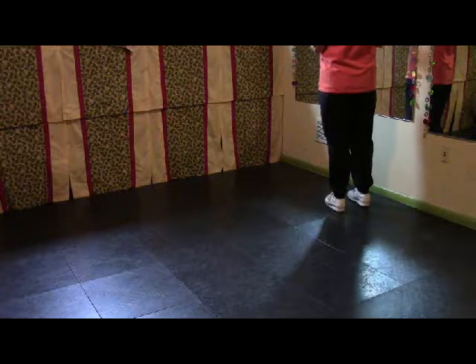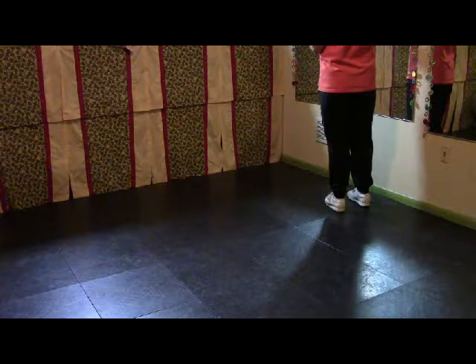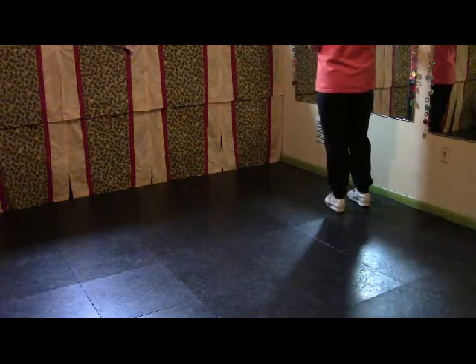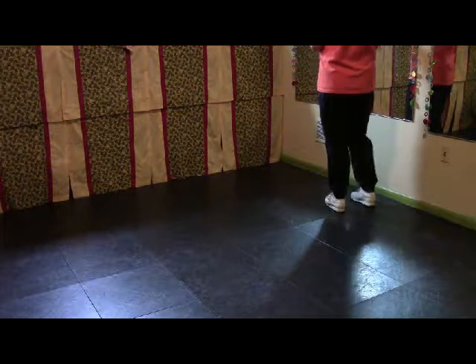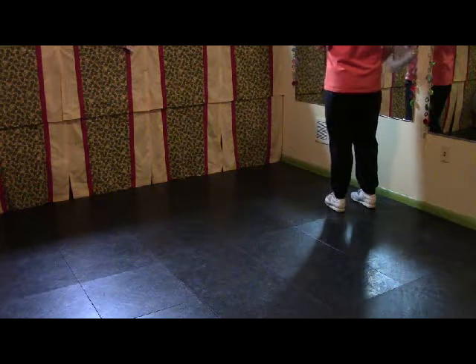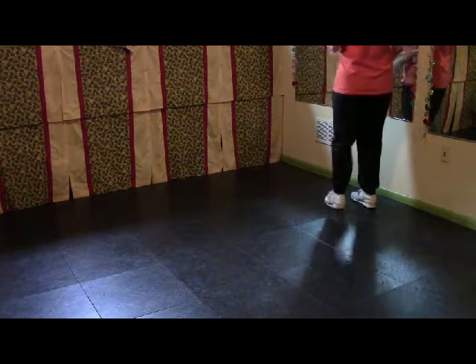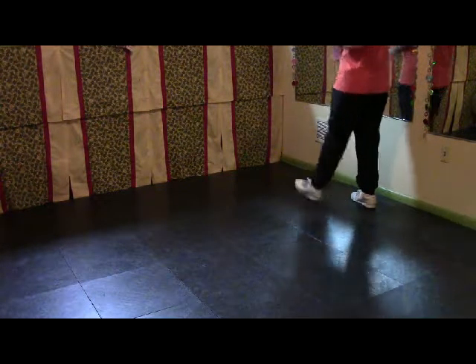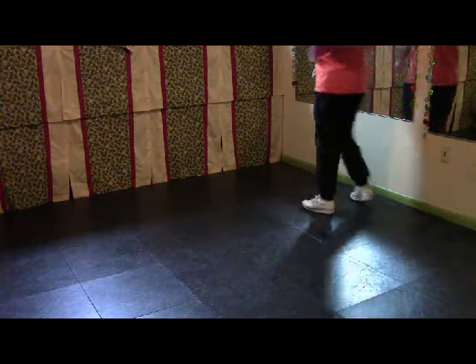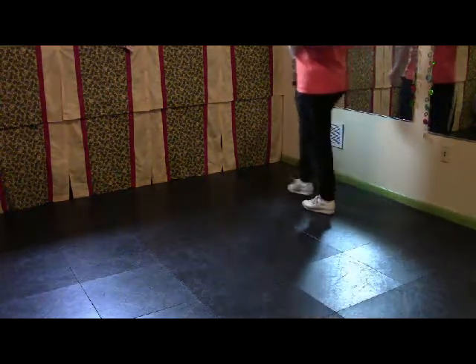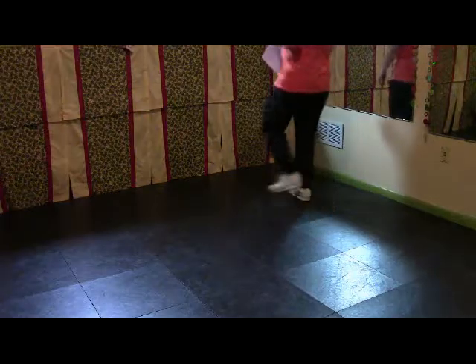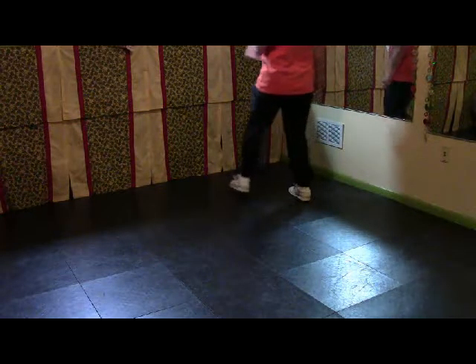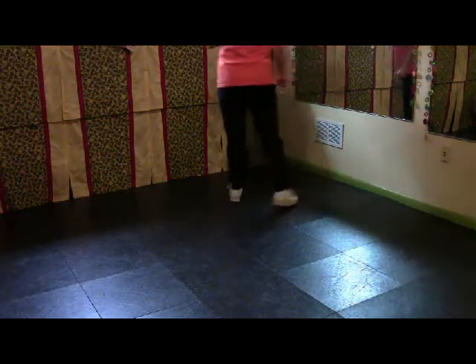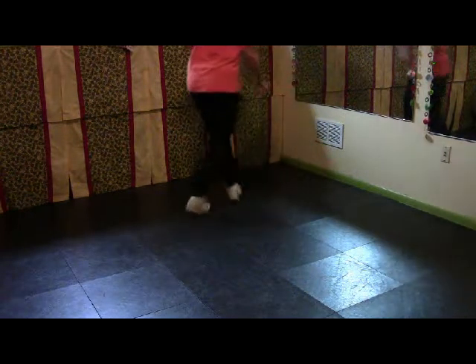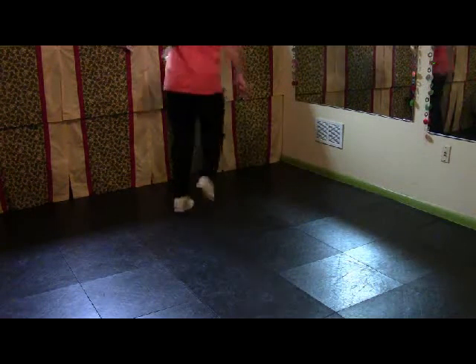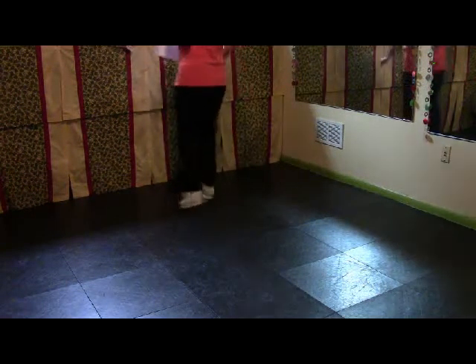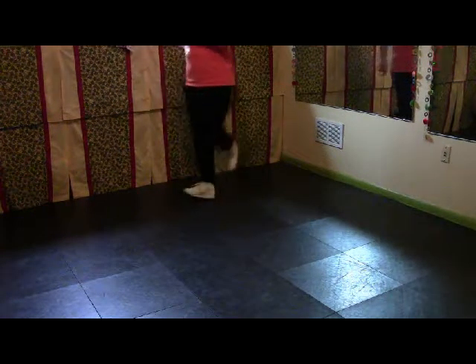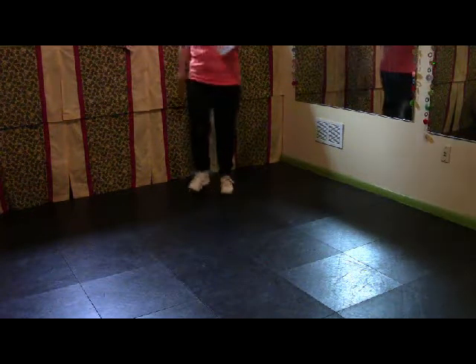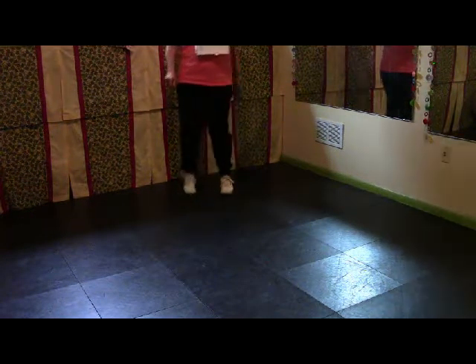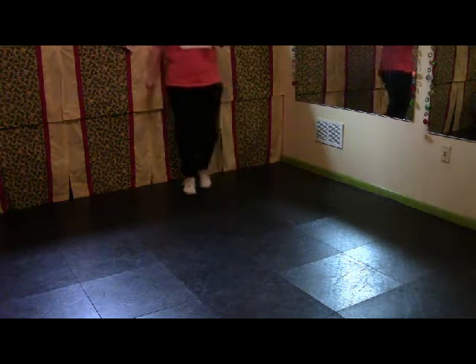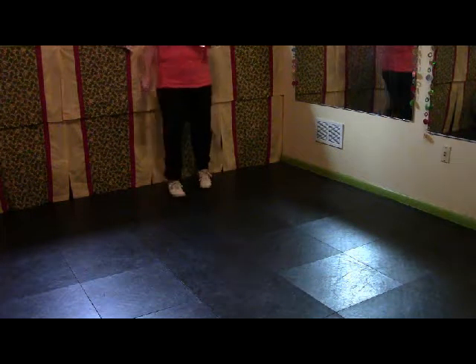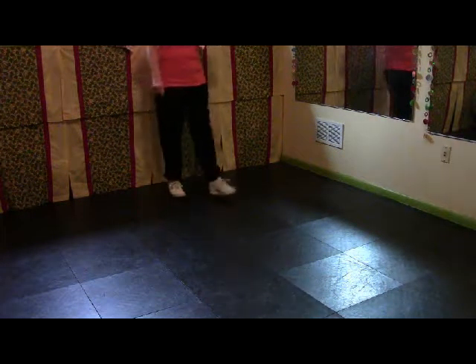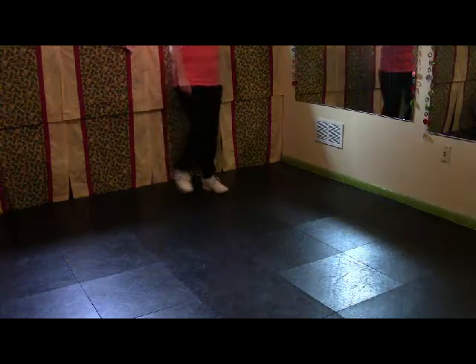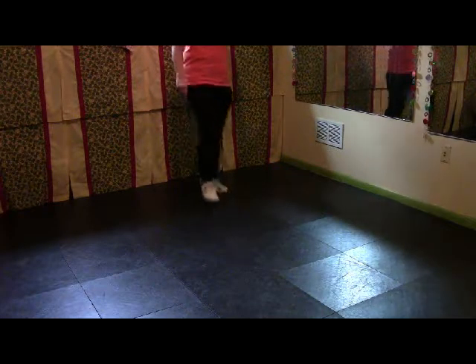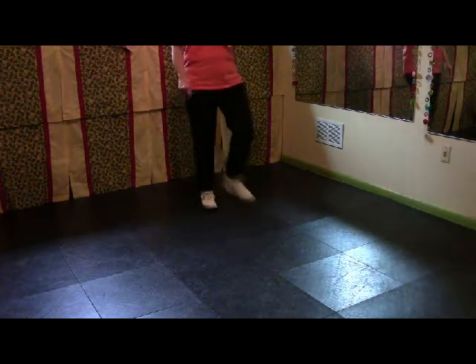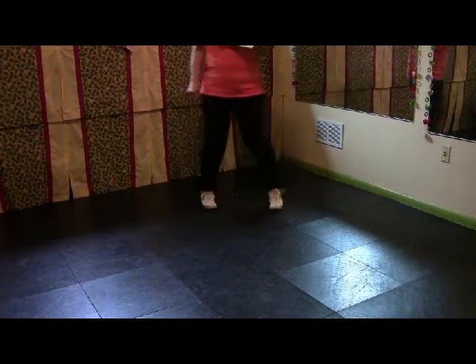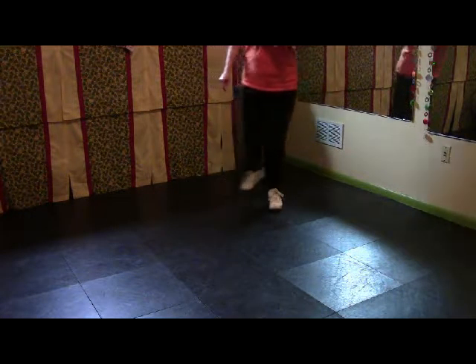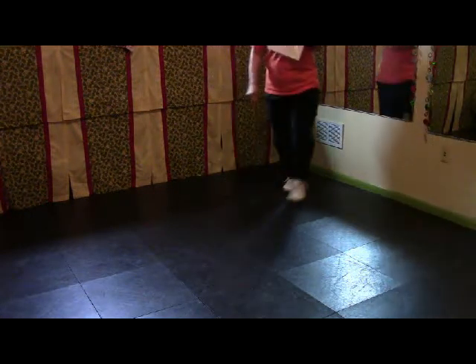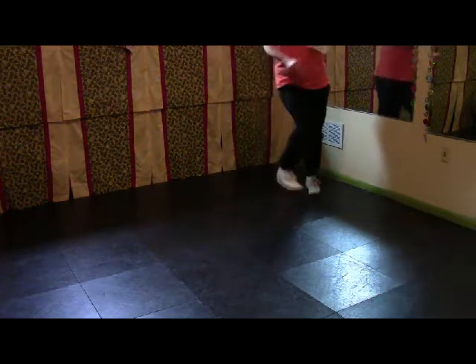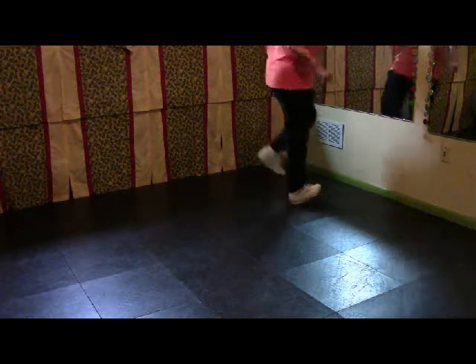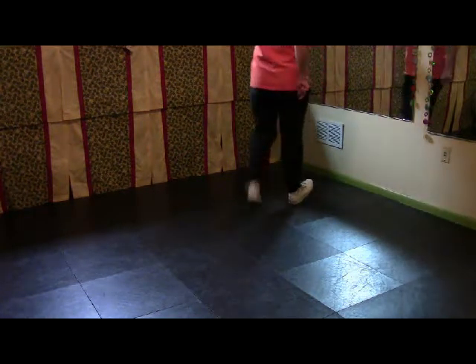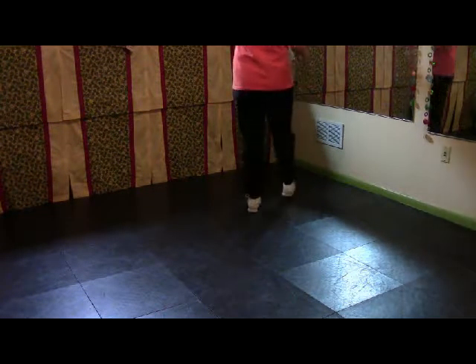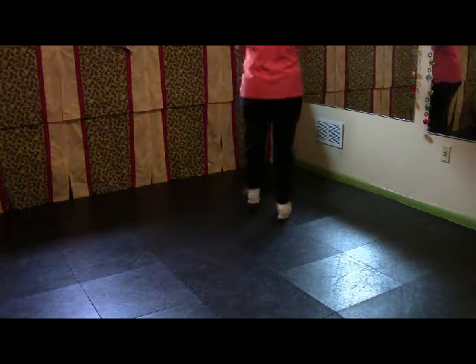So two: slip, triple slur, pivots. Double step, double step, double step, slur, step. Rock heel, step, and the basic. Double step, double step, double step, slur, step. Rock heel, step, and the basic.